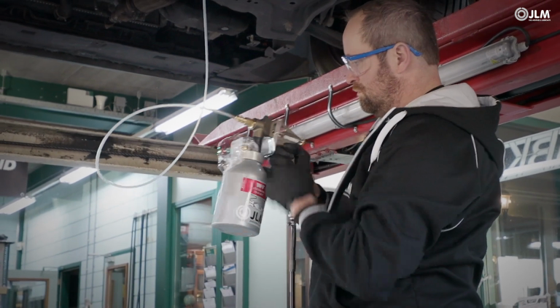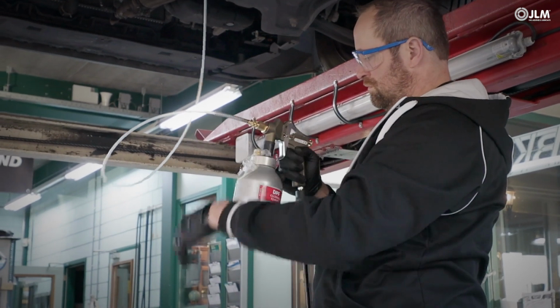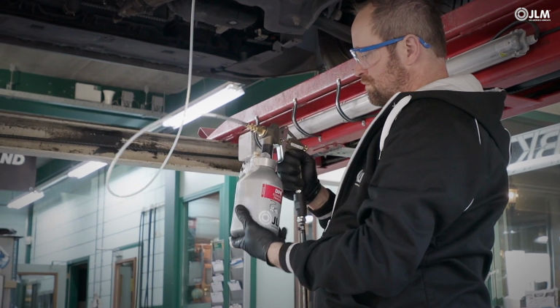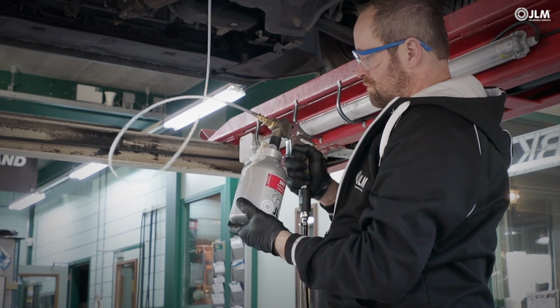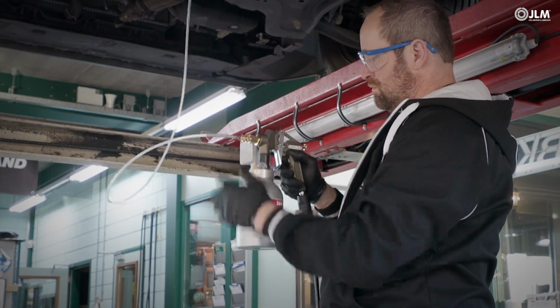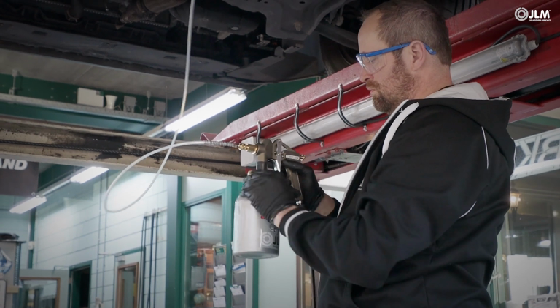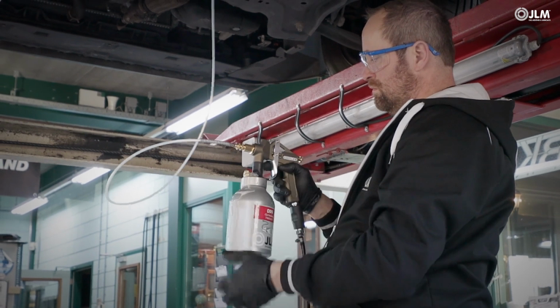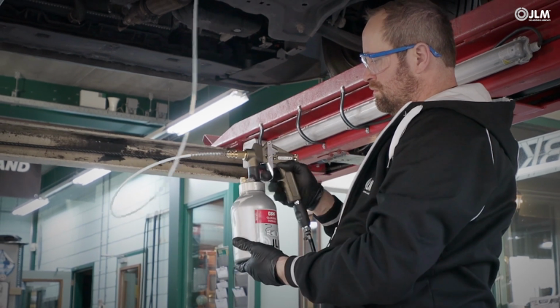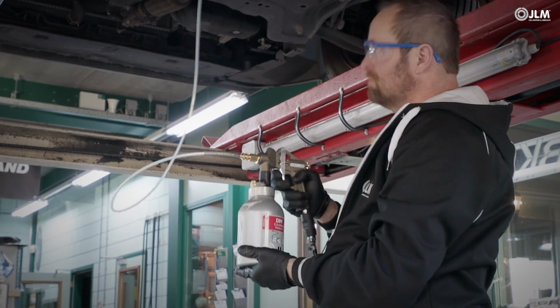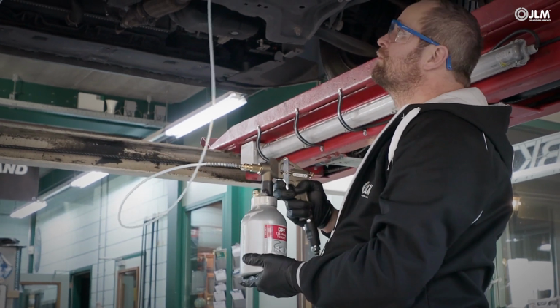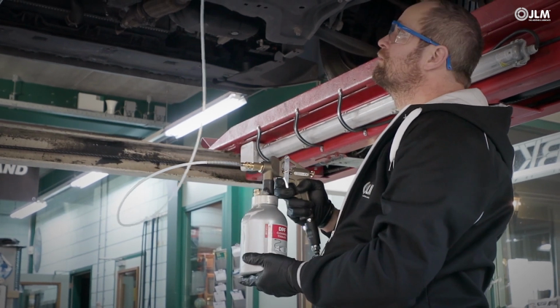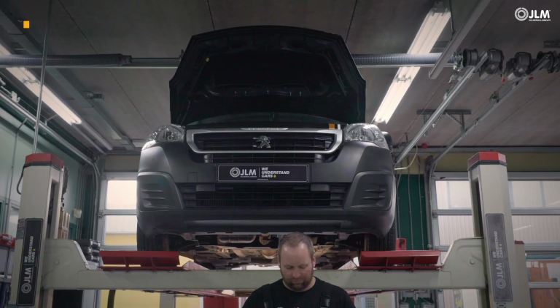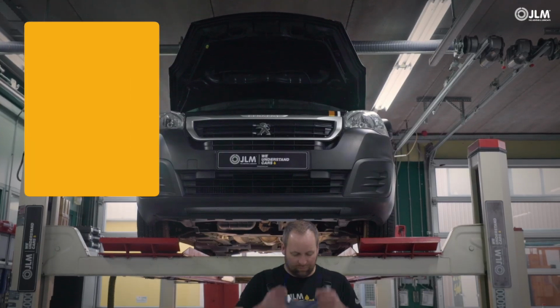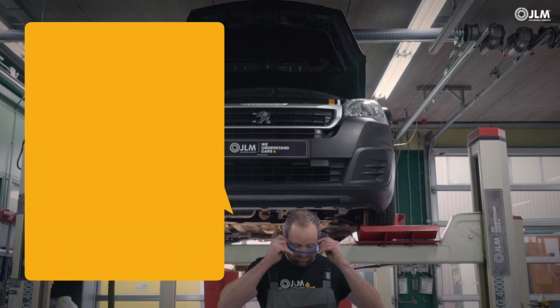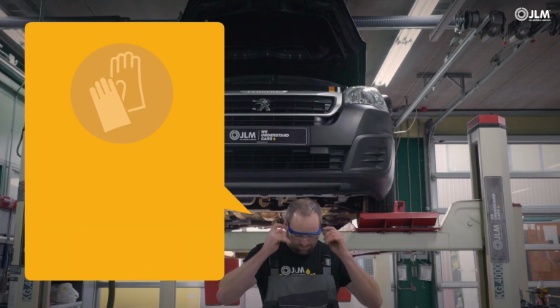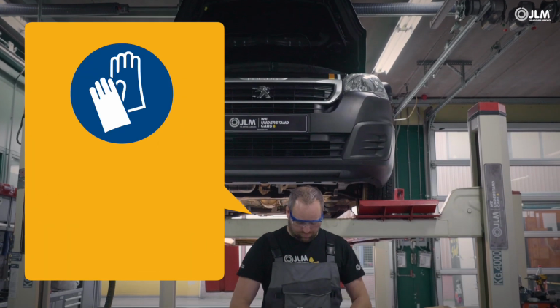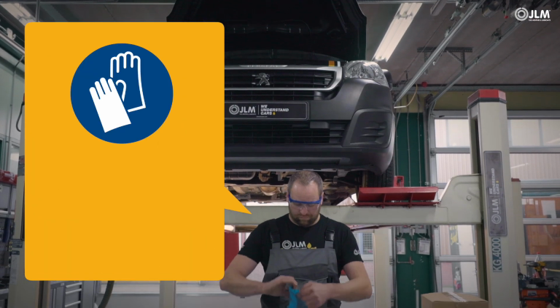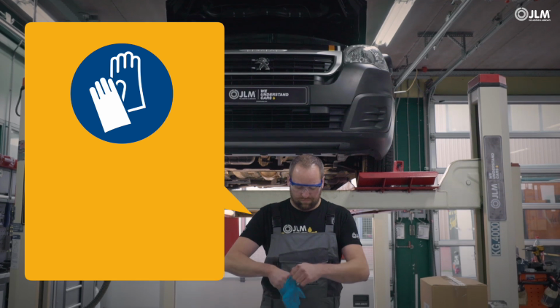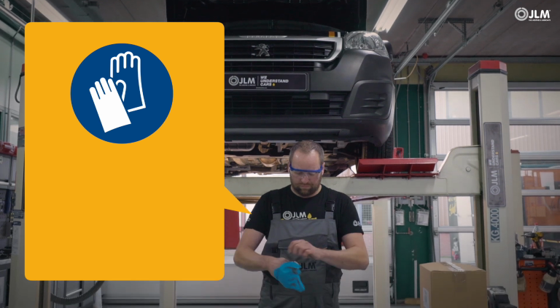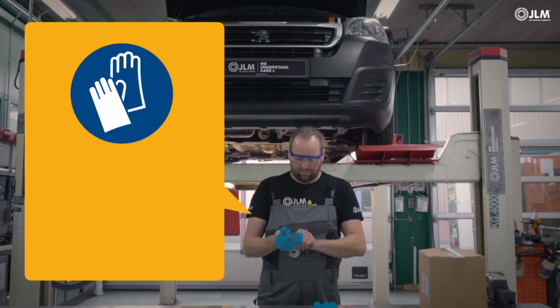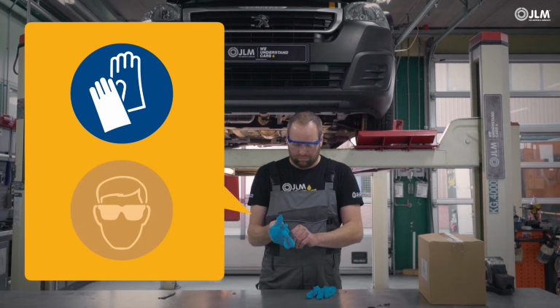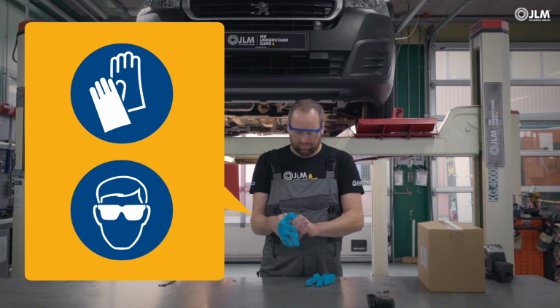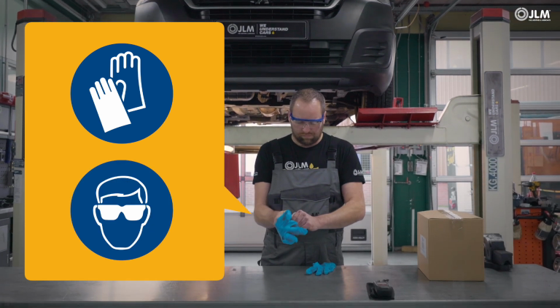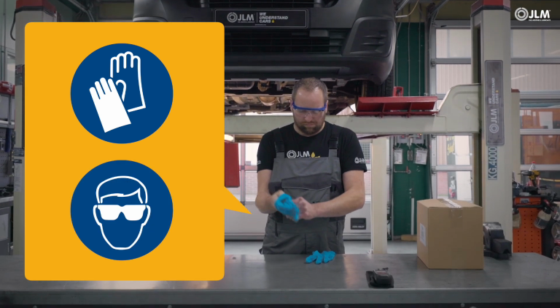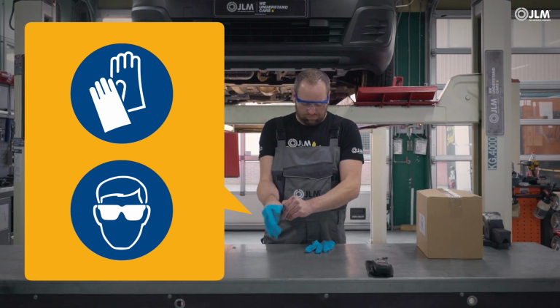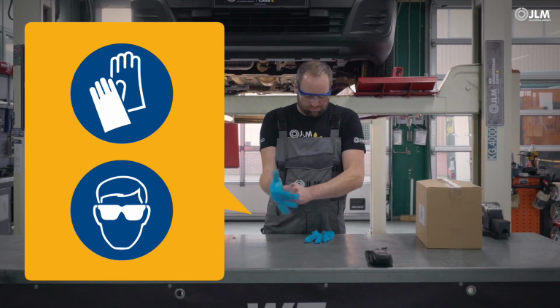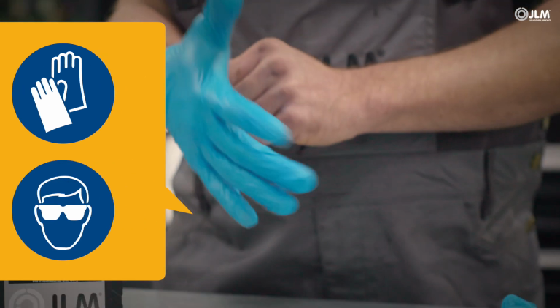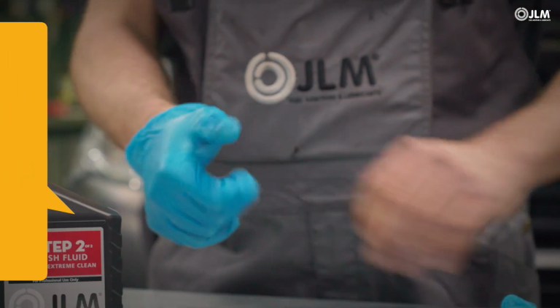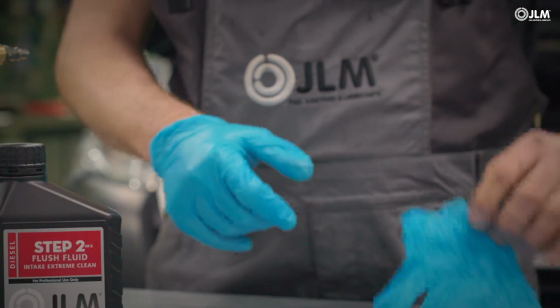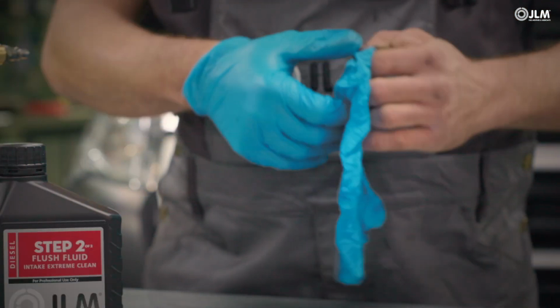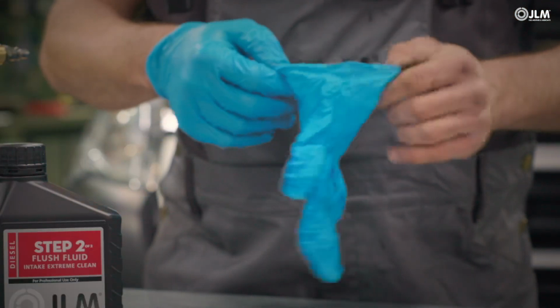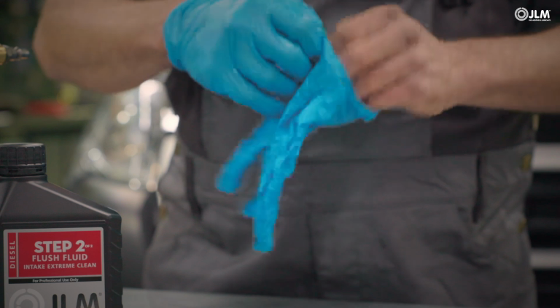Connect the toolkit to your compressed air supply and check that all connectors are in good condition. Wear waterproof gloves that comply with EN 374 and tight-sealing goggles, not forgetting long-sleeved, oil-resistant clothing.